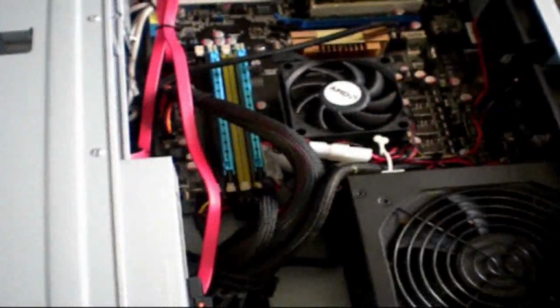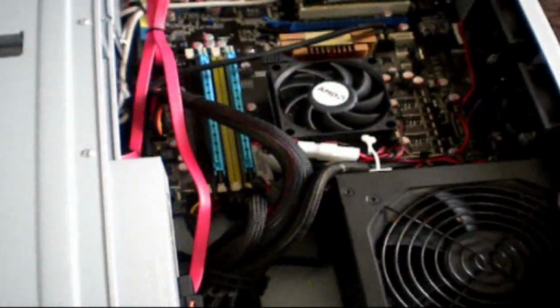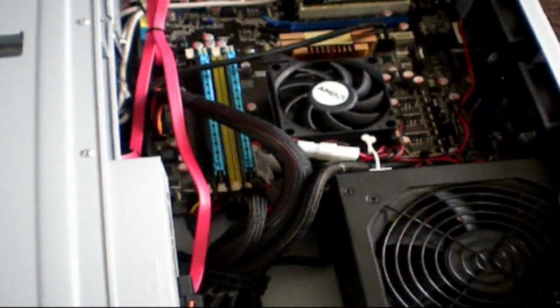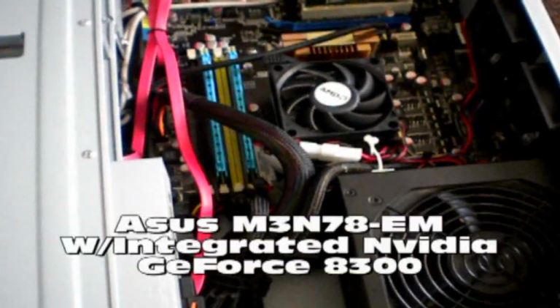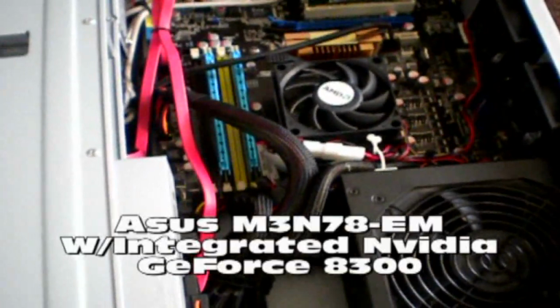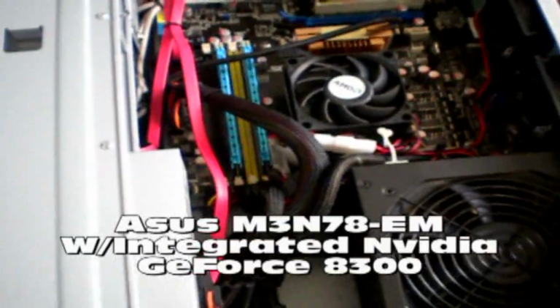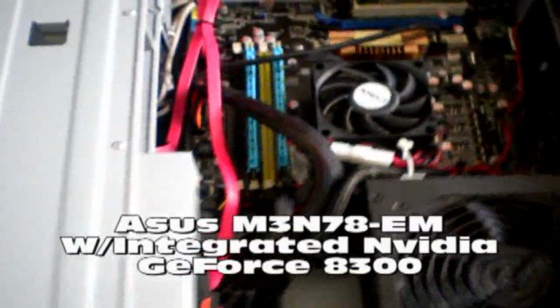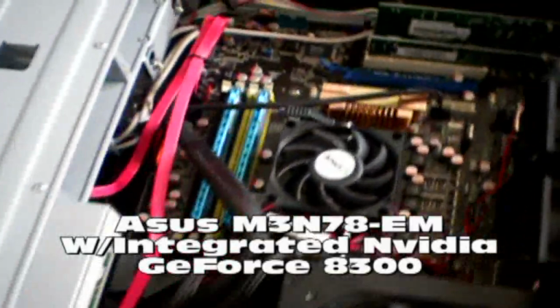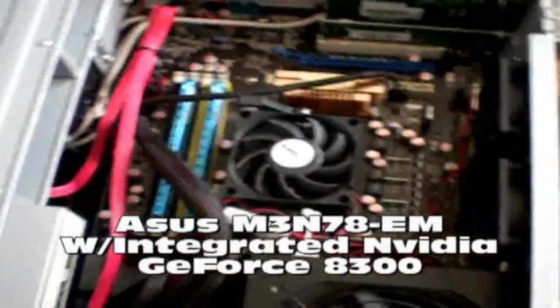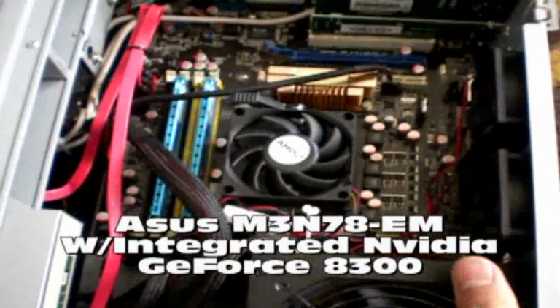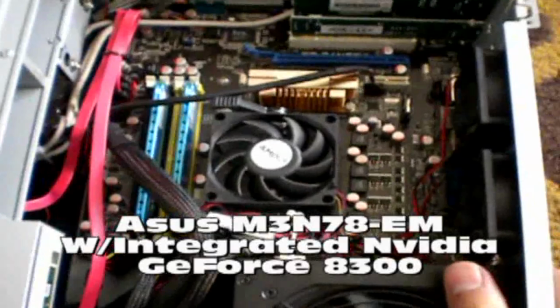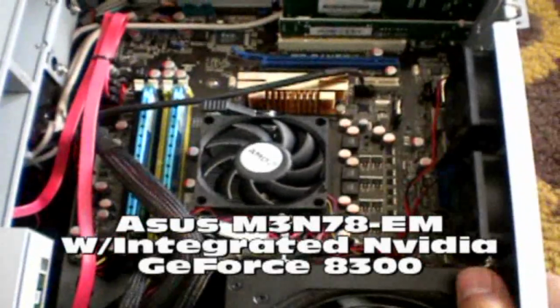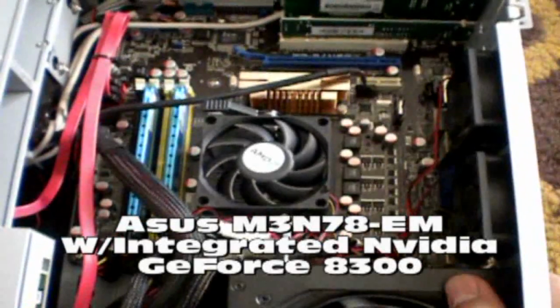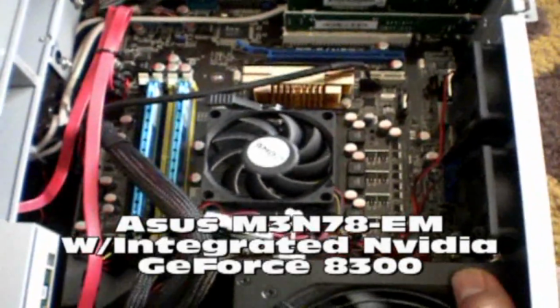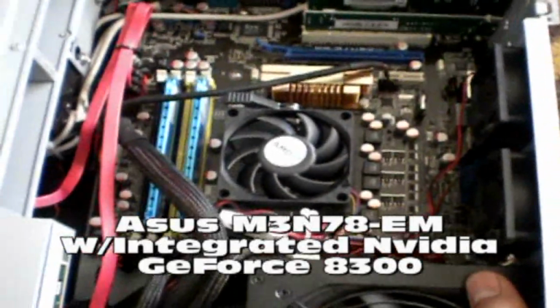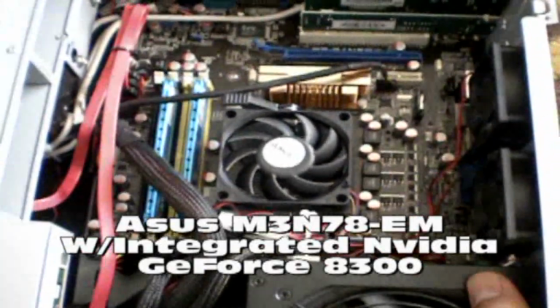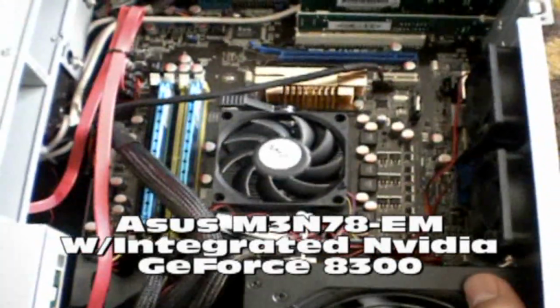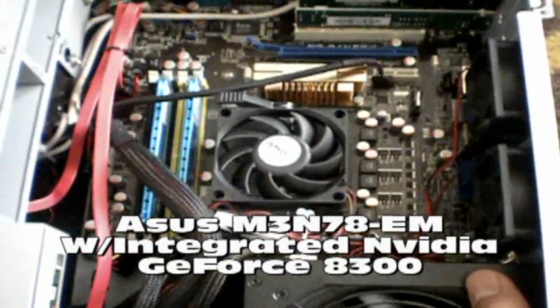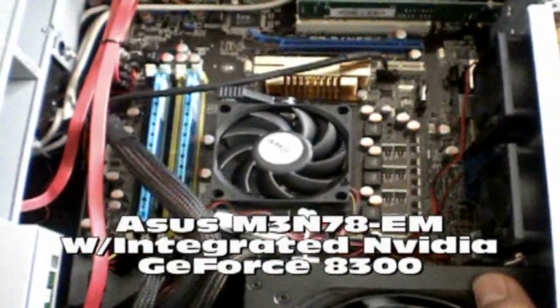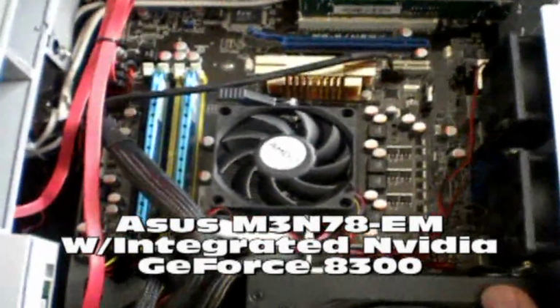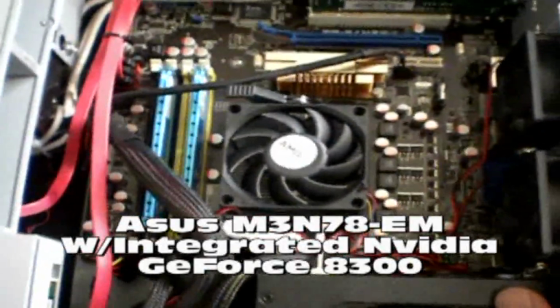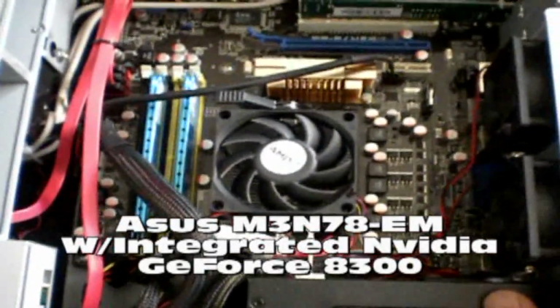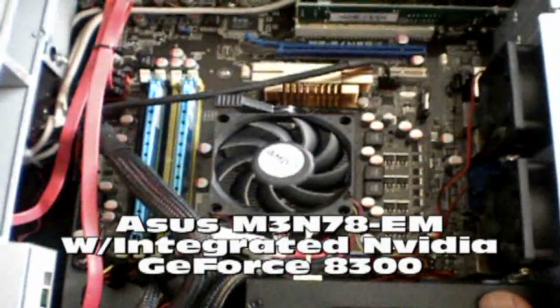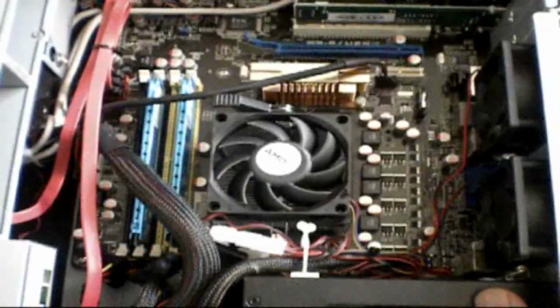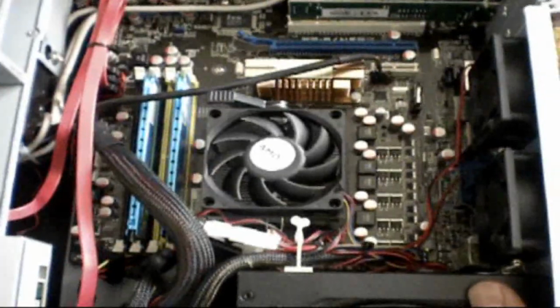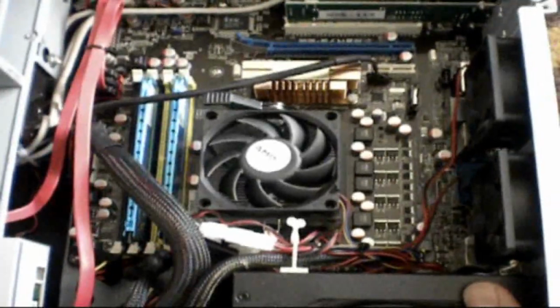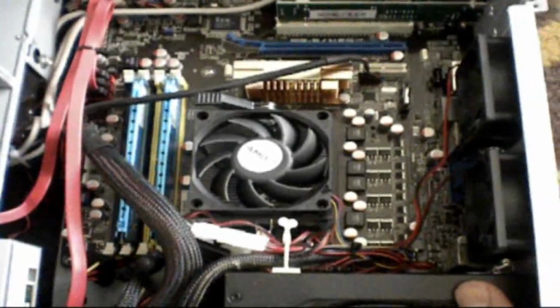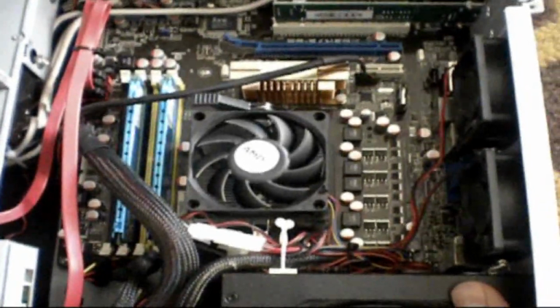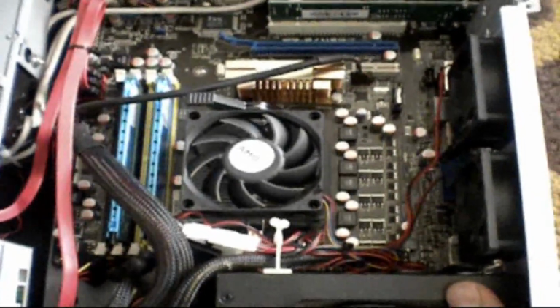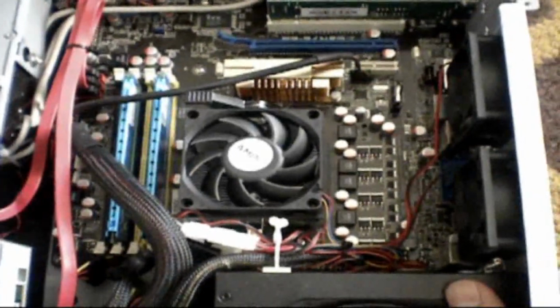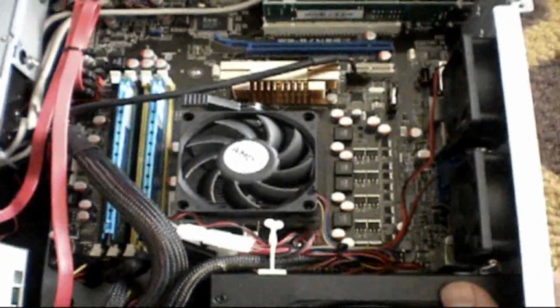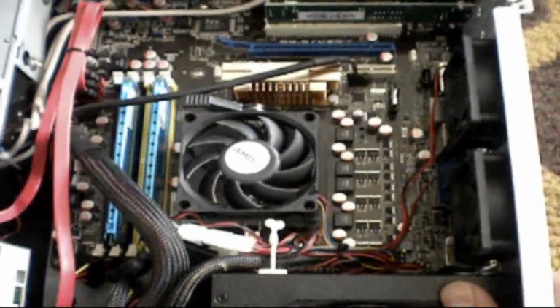I went online on the wiki page and tried to find one of the best motherboards I could find for the price, and this is it. It's one of the ASUS motherboards they showed on the wiki page.